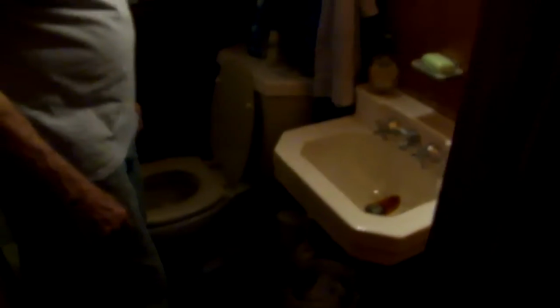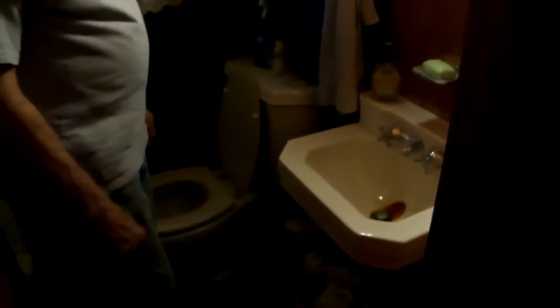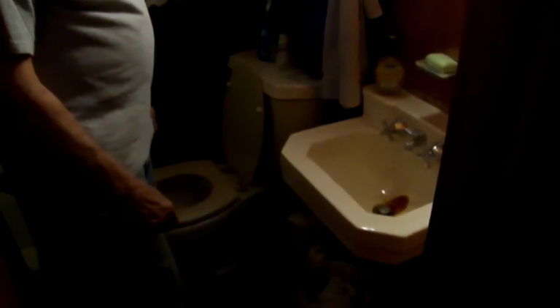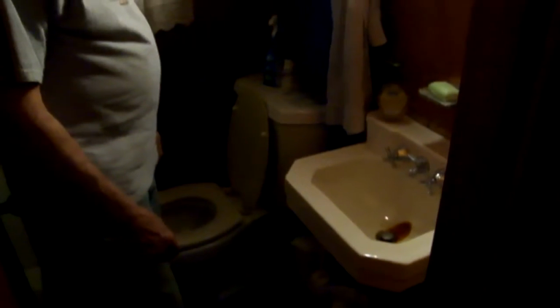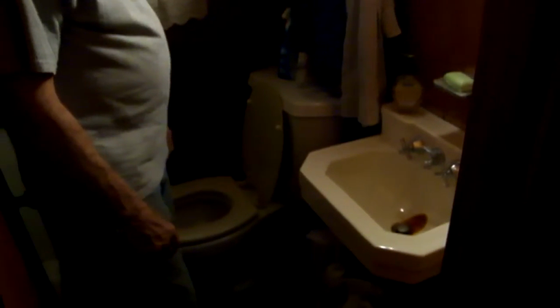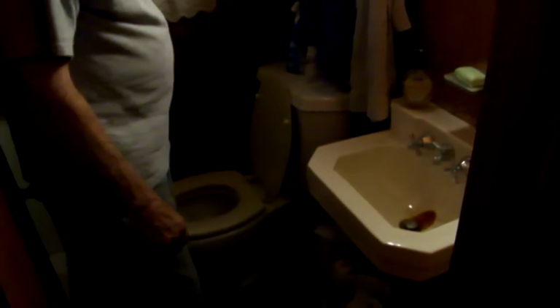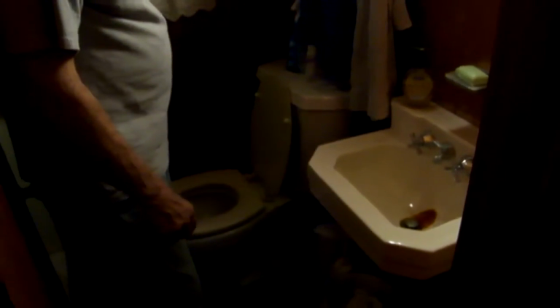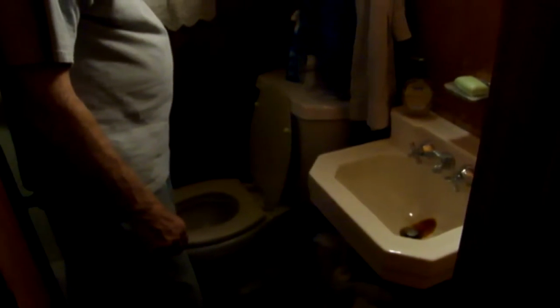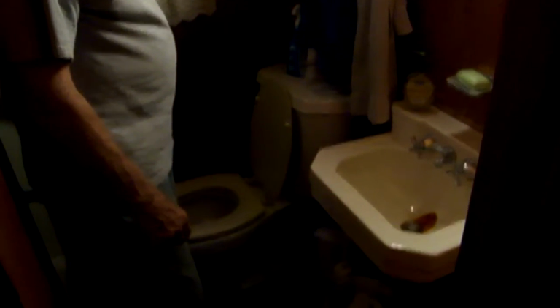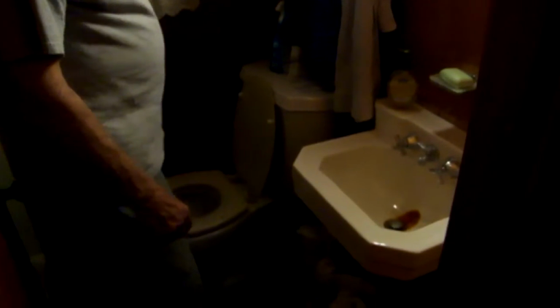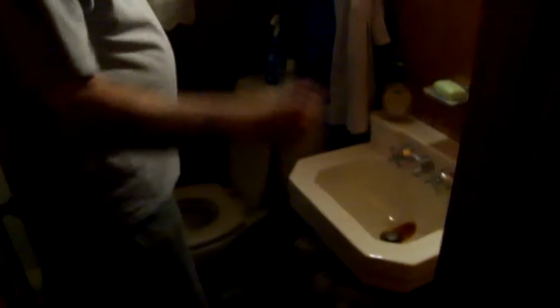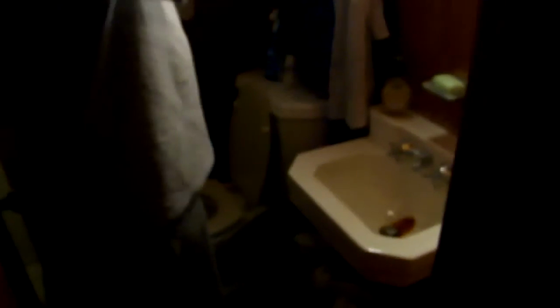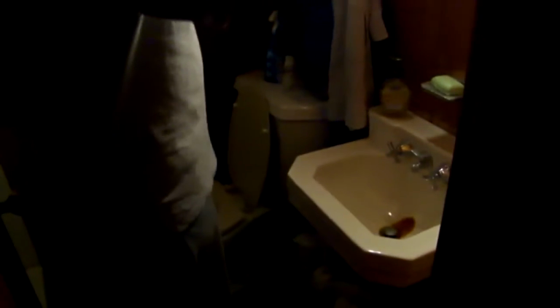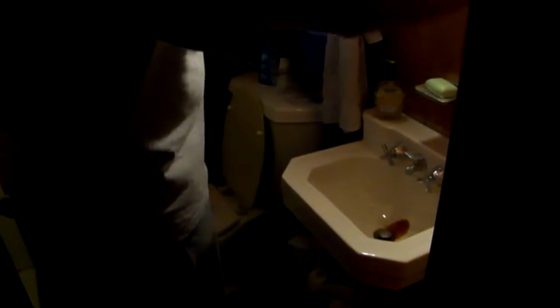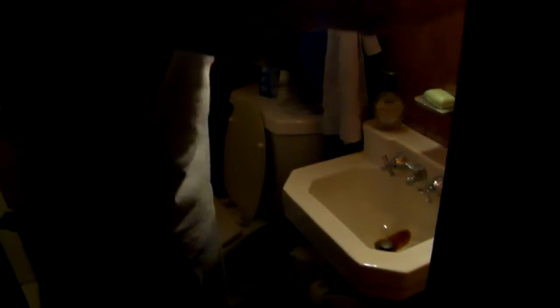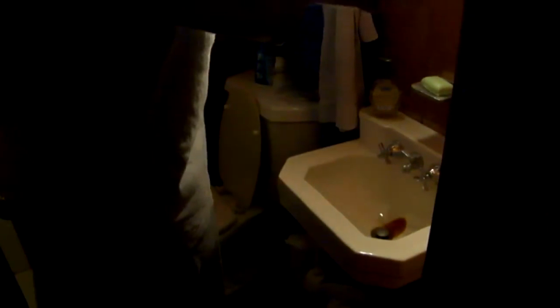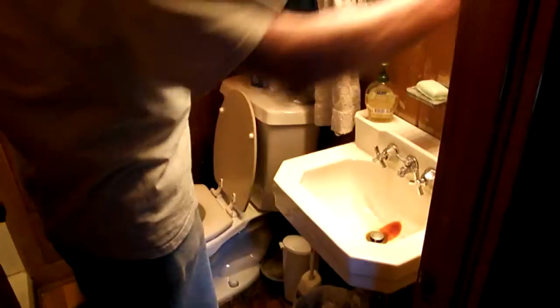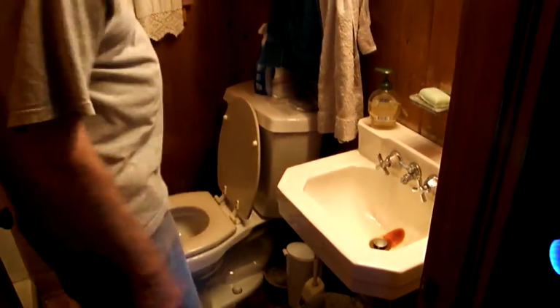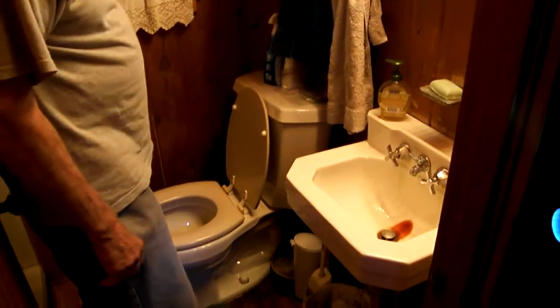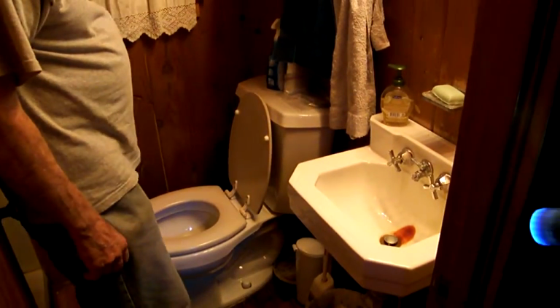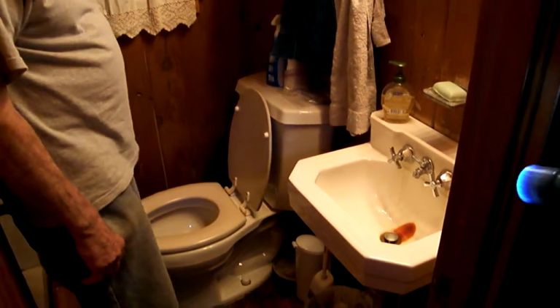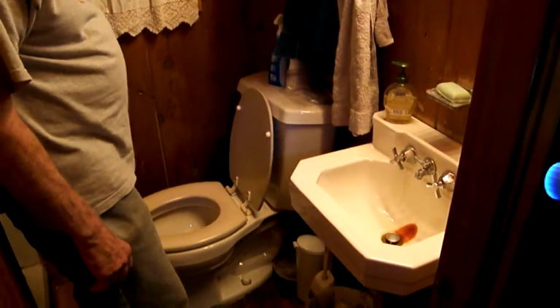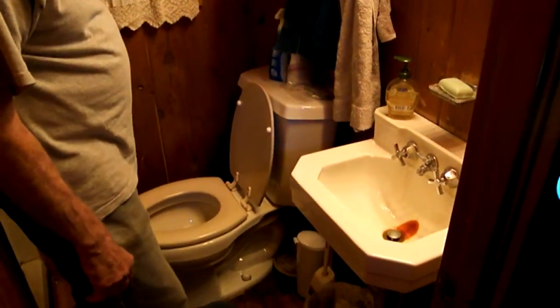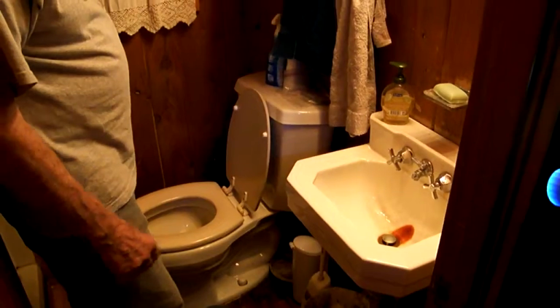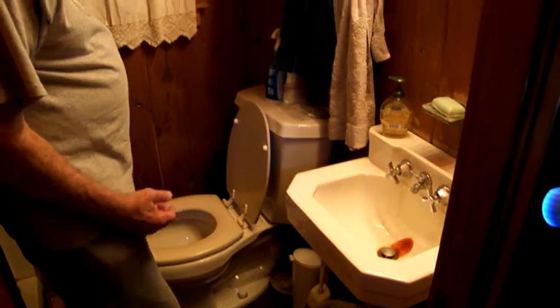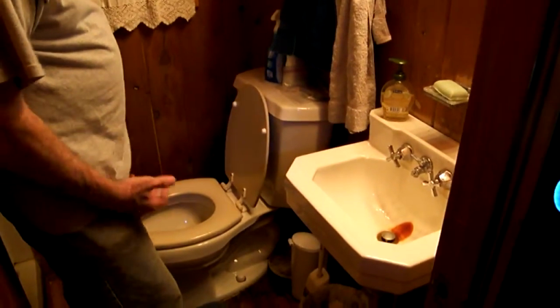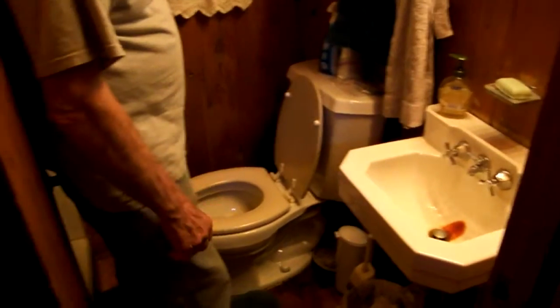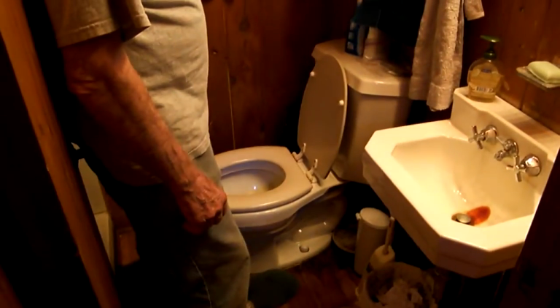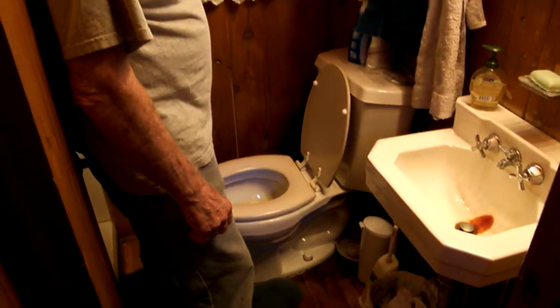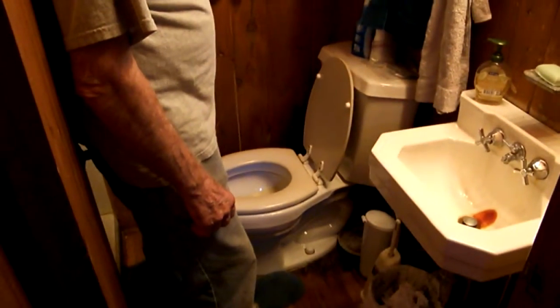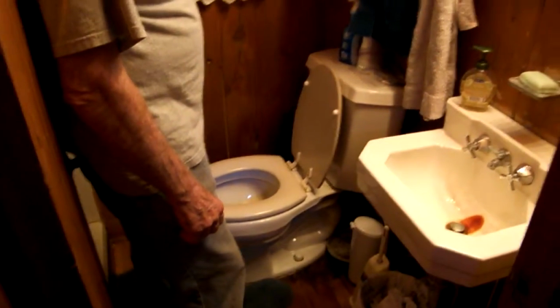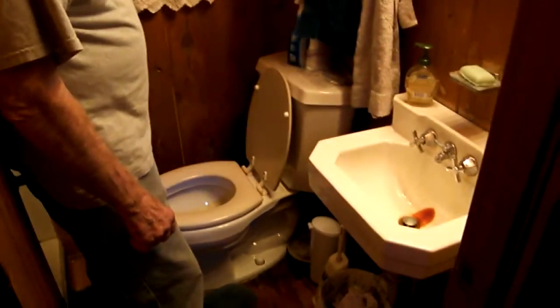Basically what we want to do is after the water's turned off, you want to flush the toilet, let all the water go out of it. You want to take the back tank, basically swab all the water out of that and the toilet, and put a little antifreeze down in both.